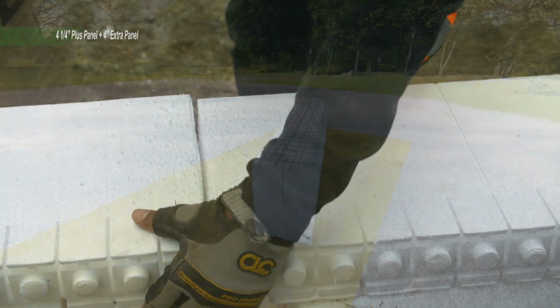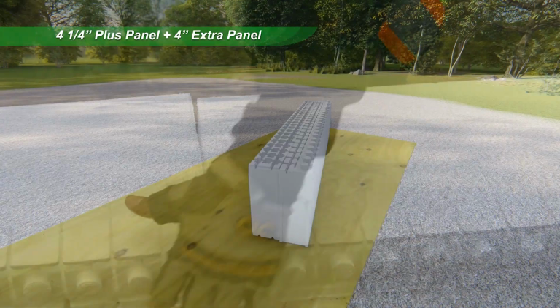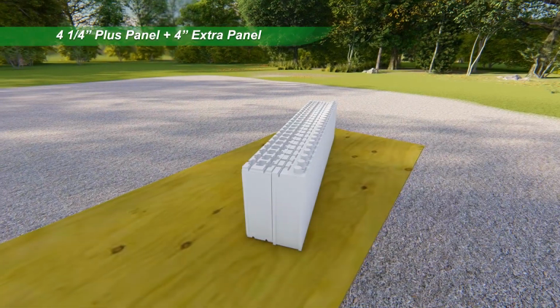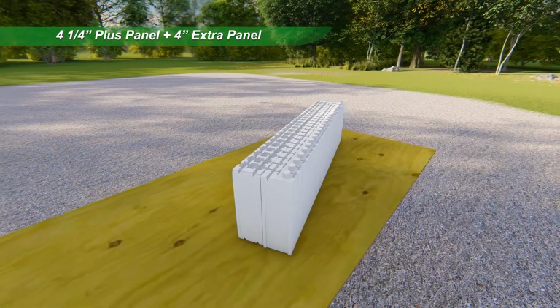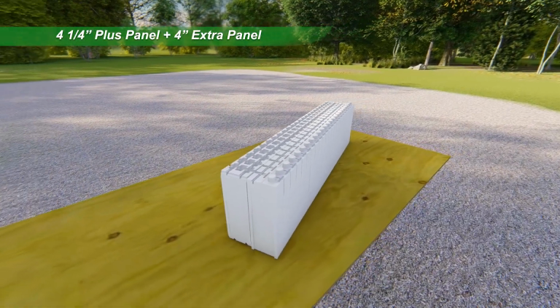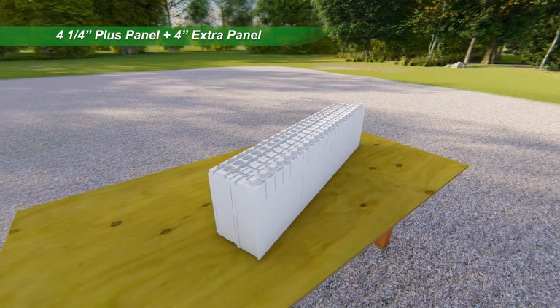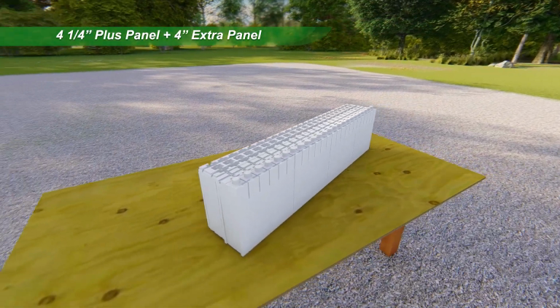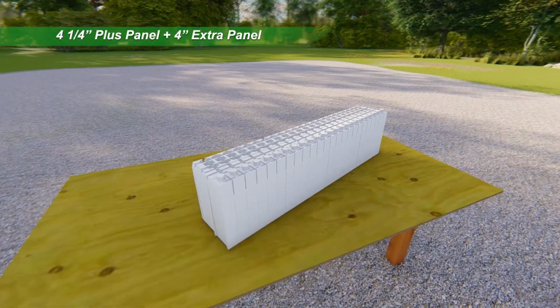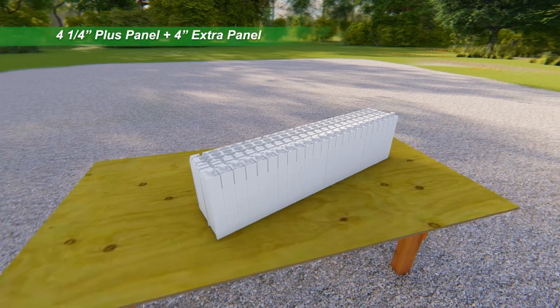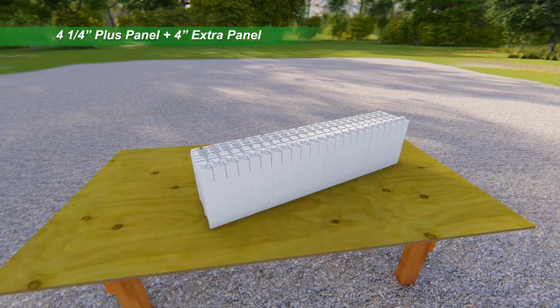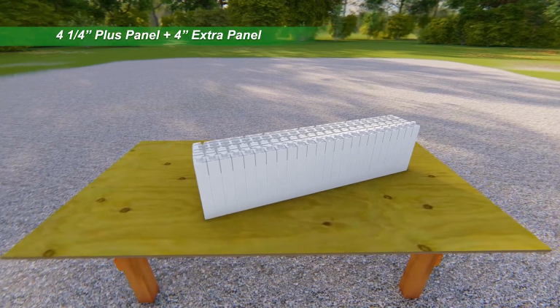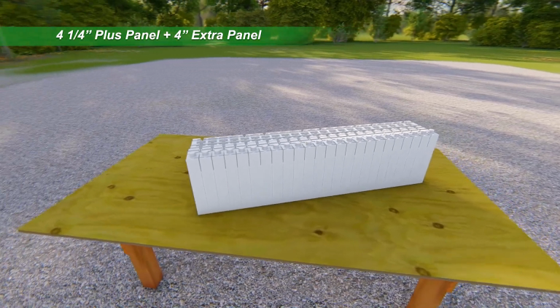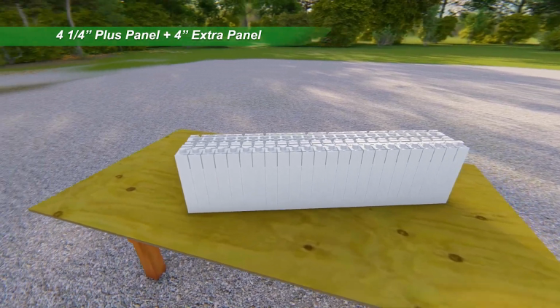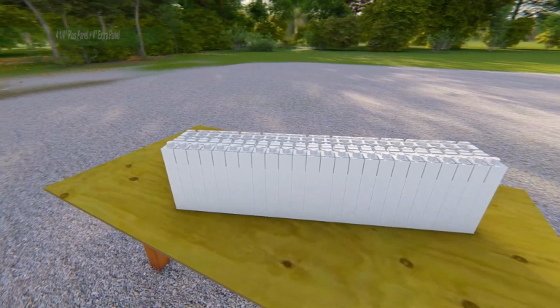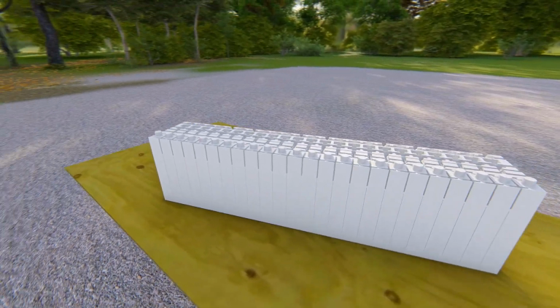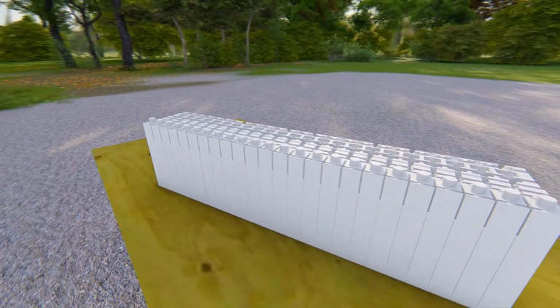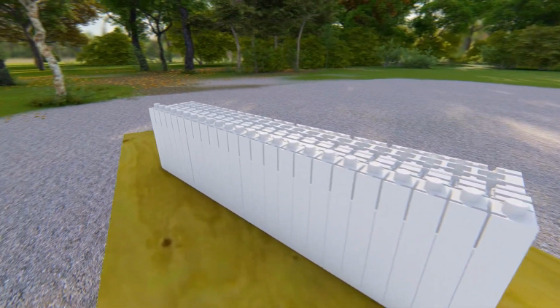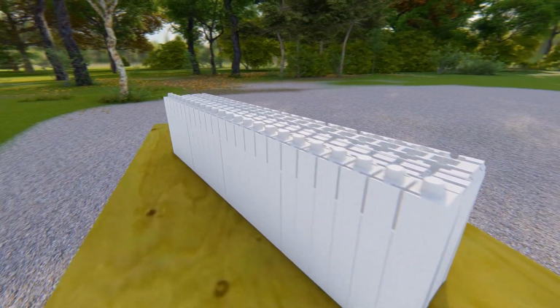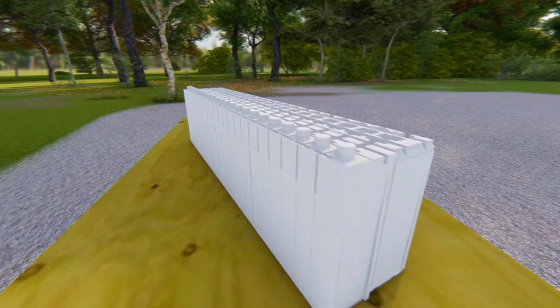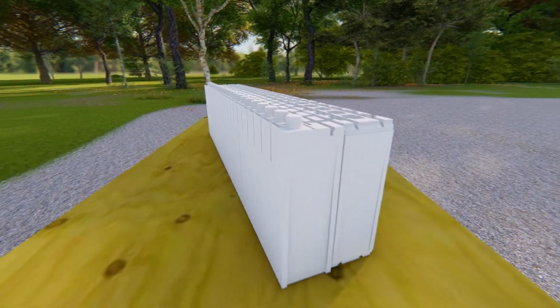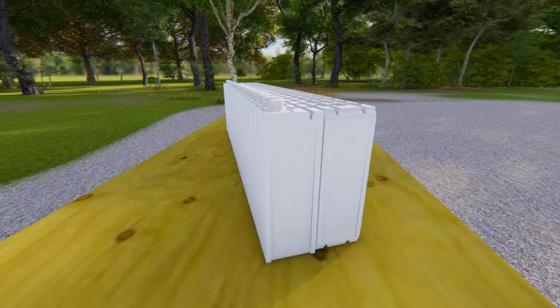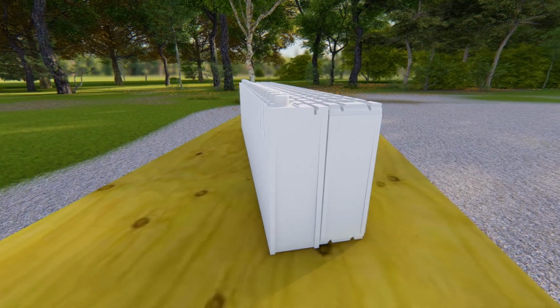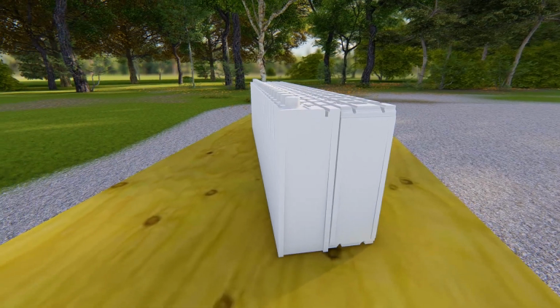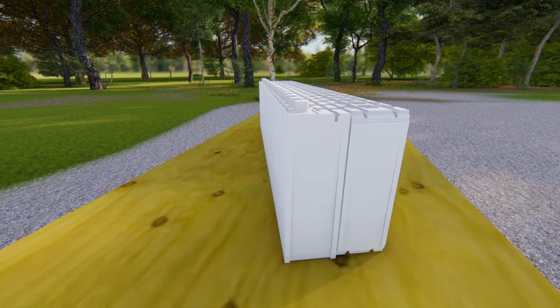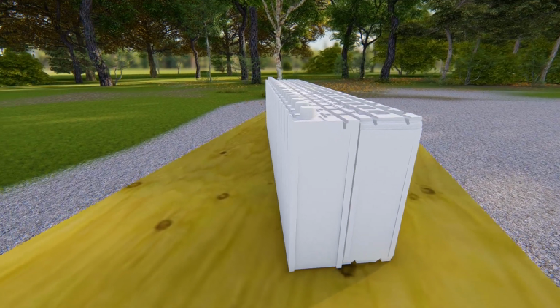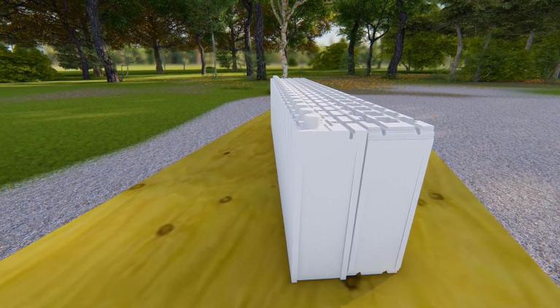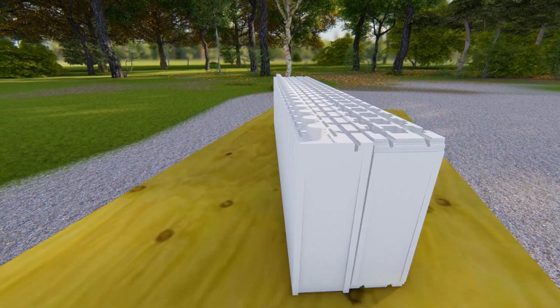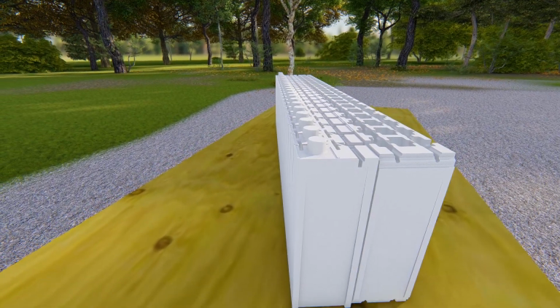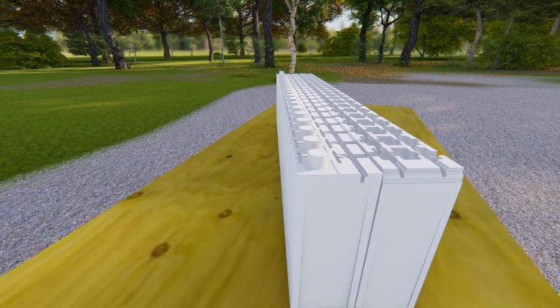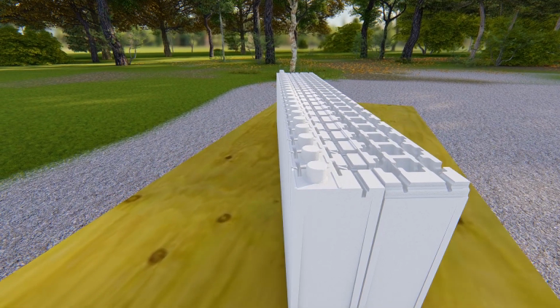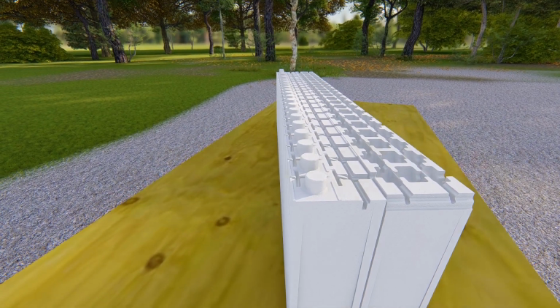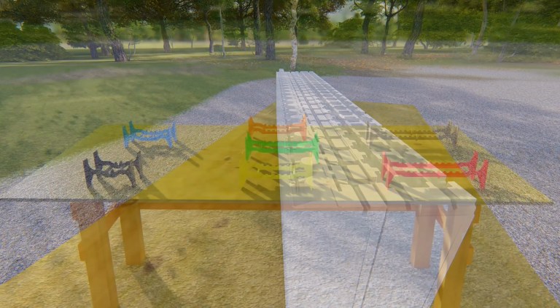For today's high-performance buildings, the 4 1/4 inch Plus Panel and the 4 inch Extra Panel create added layers of insulation, meeting and exceeding building code requirements in all climate zones and even zero energy building designs.